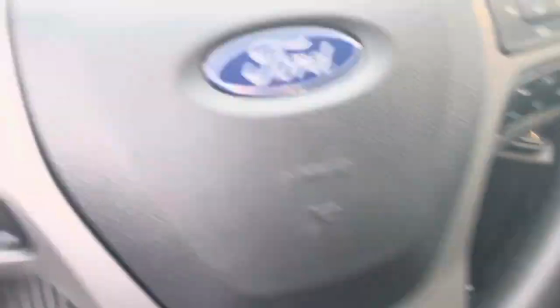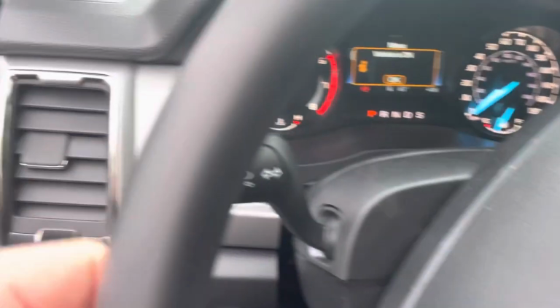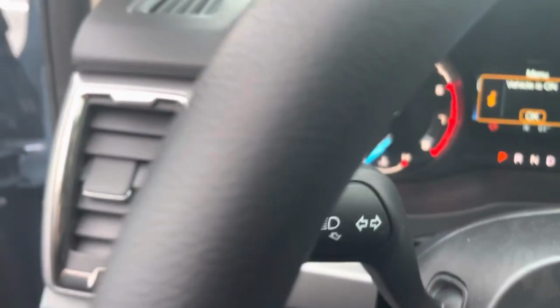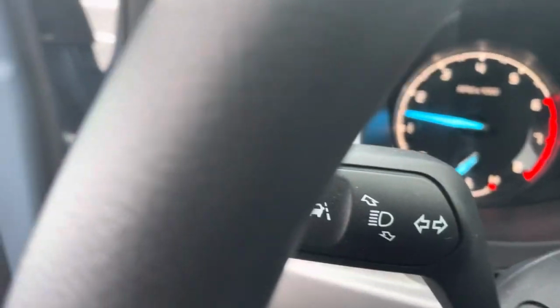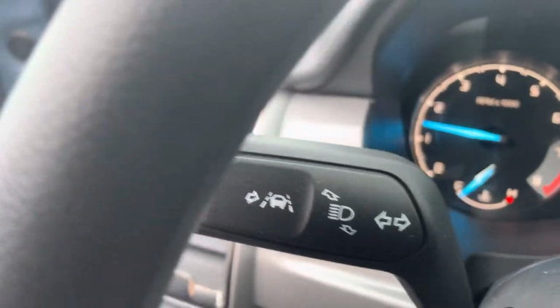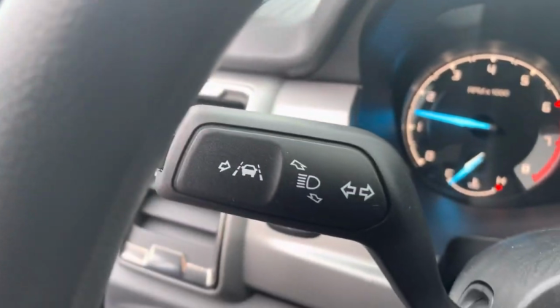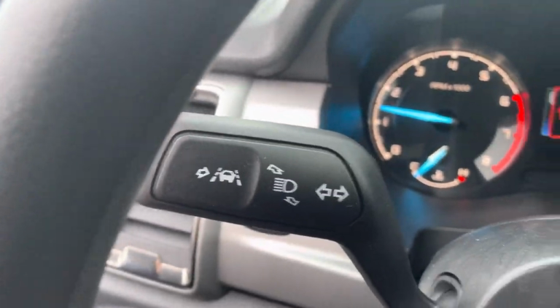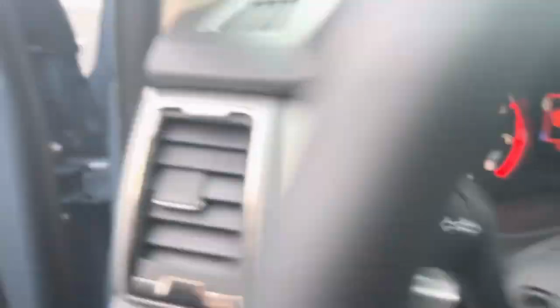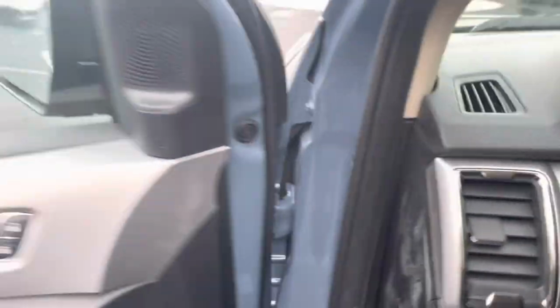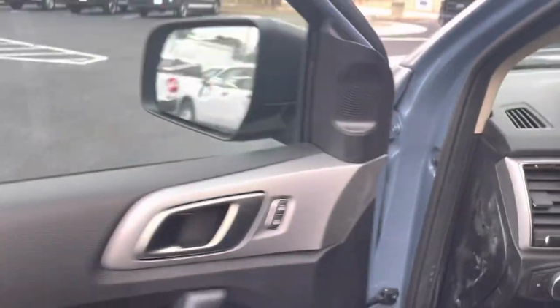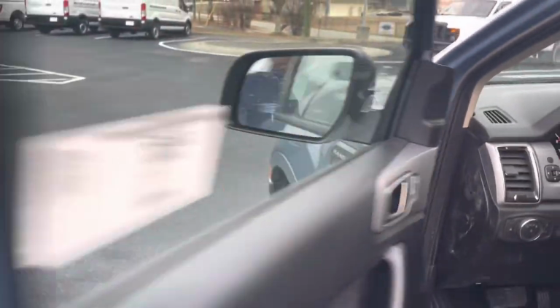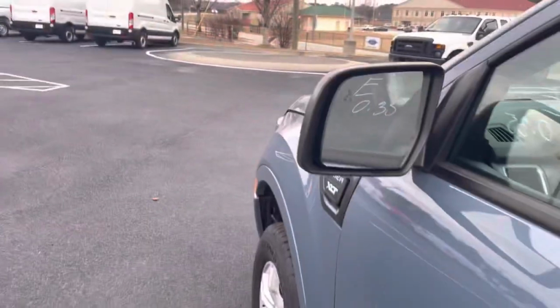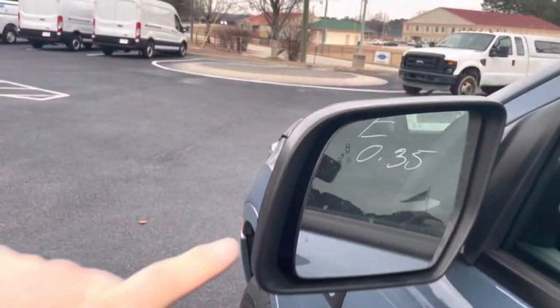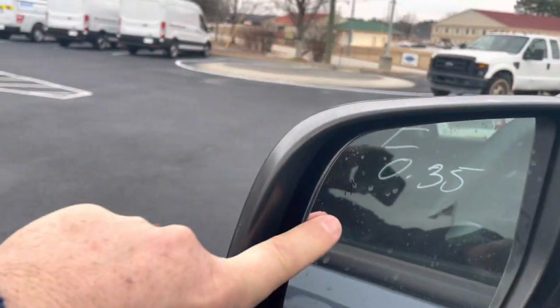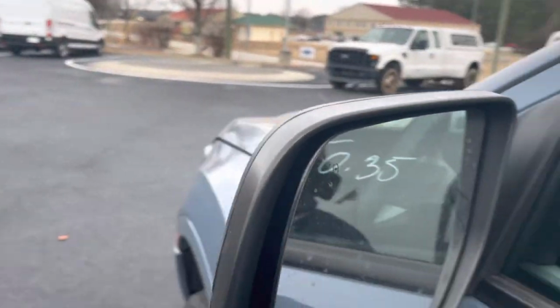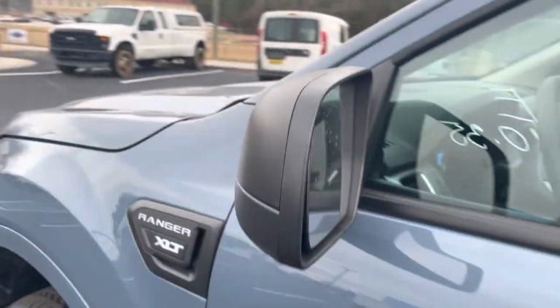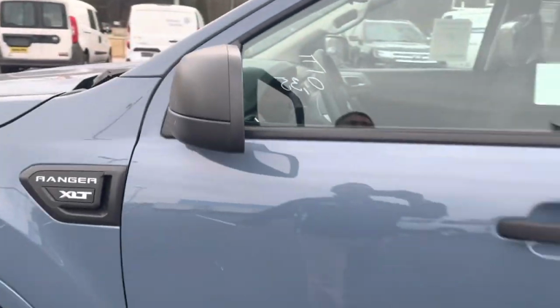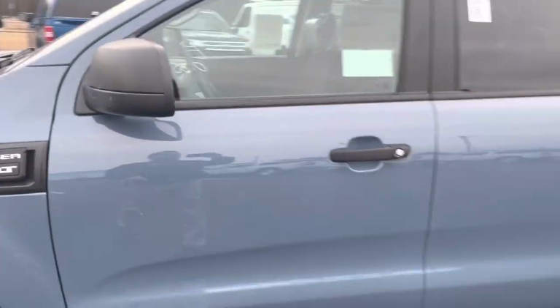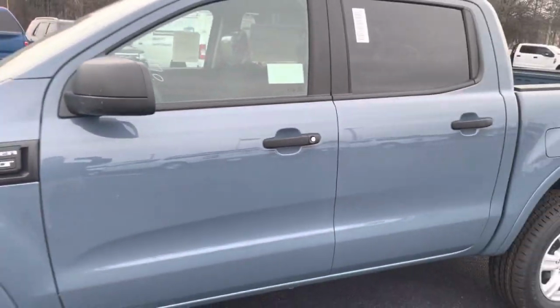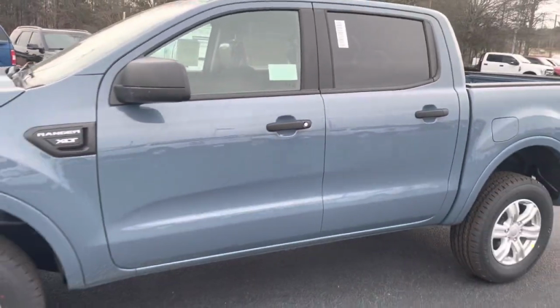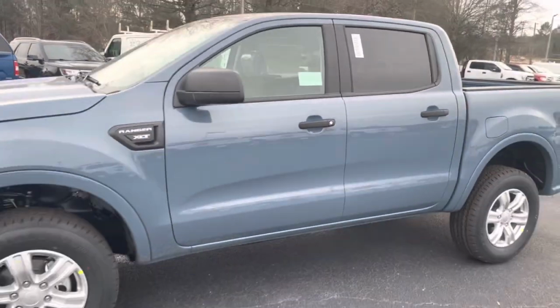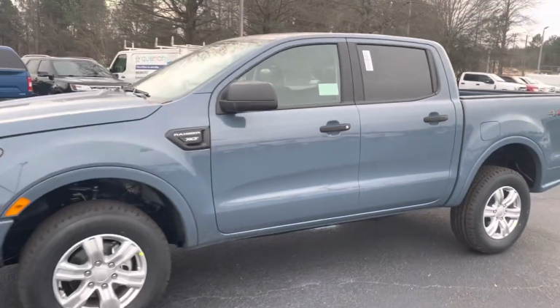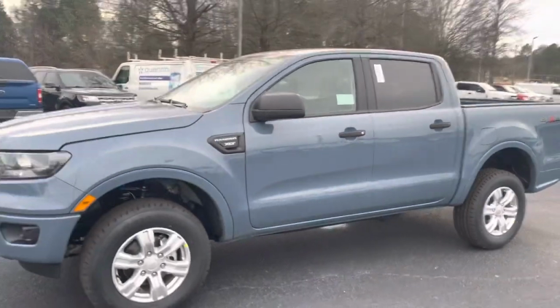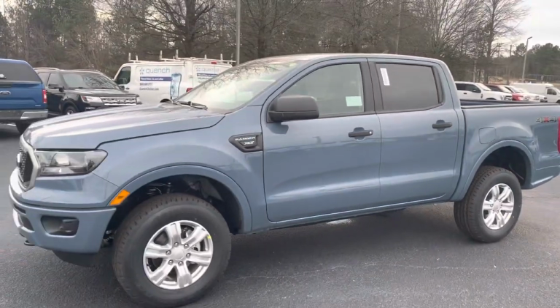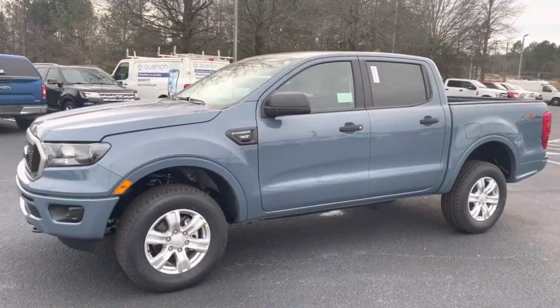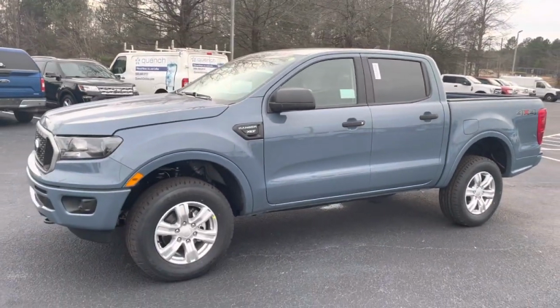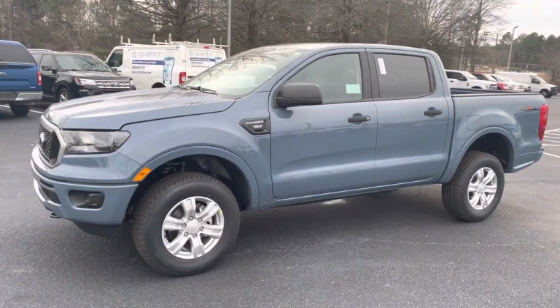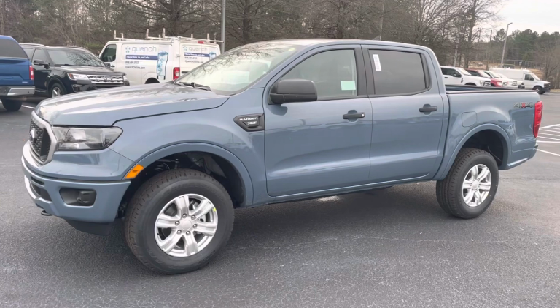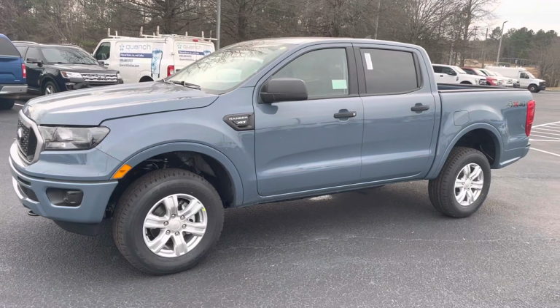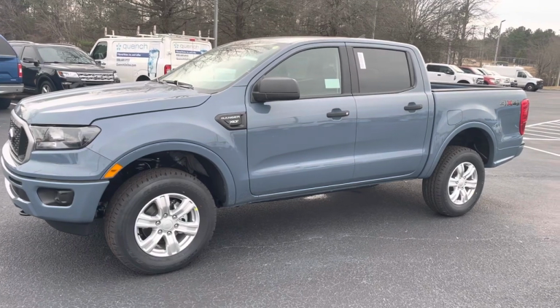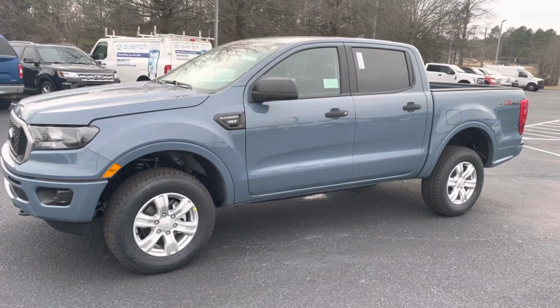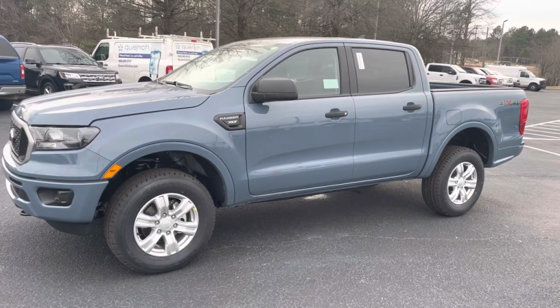It has your lane-keeping system and your blind spot monitors on the mirrors. Some nice safety features on this four-wheel drive 2023 Ford Ranger XLT in the all-new Azuri Gray.